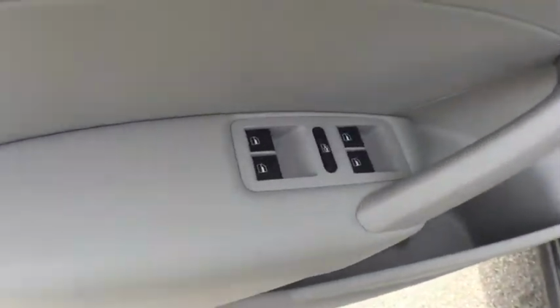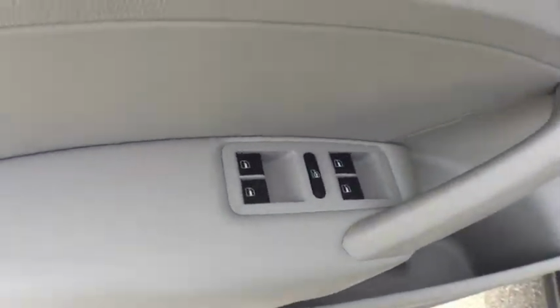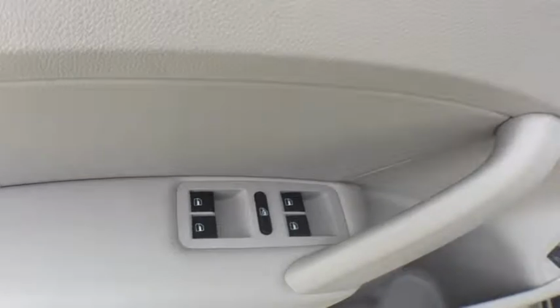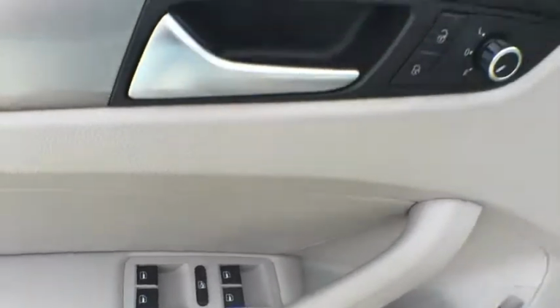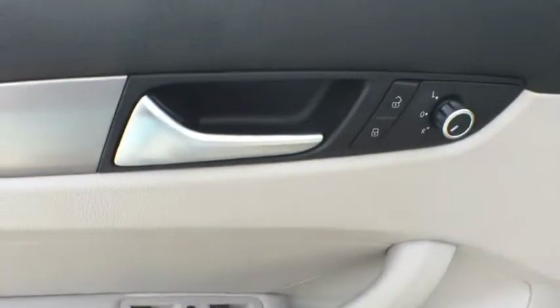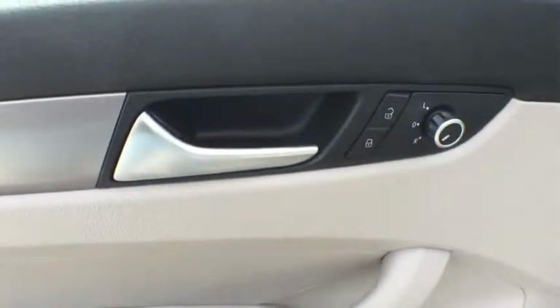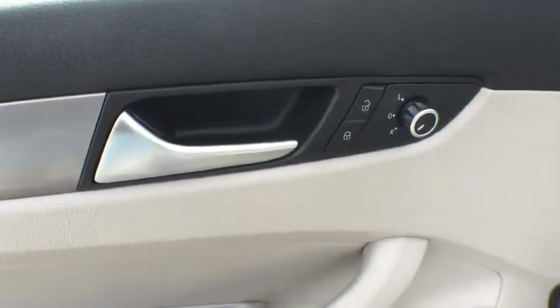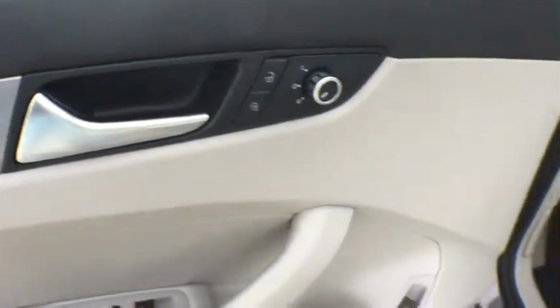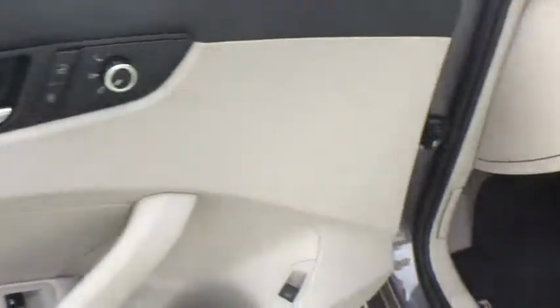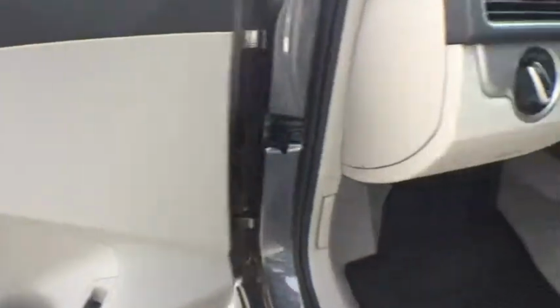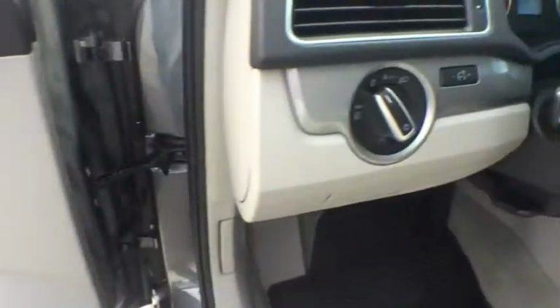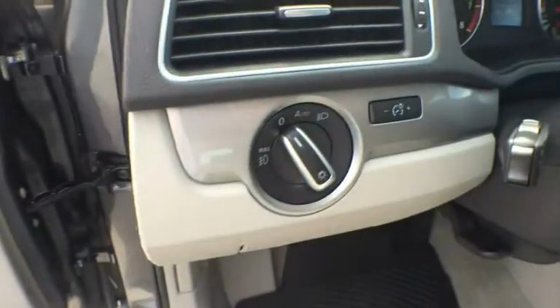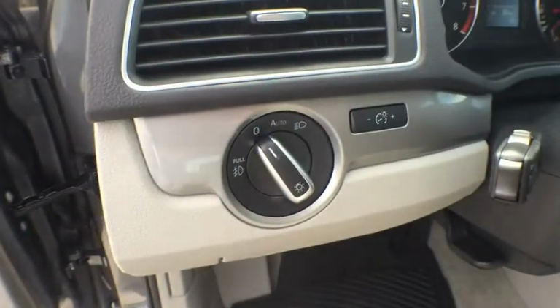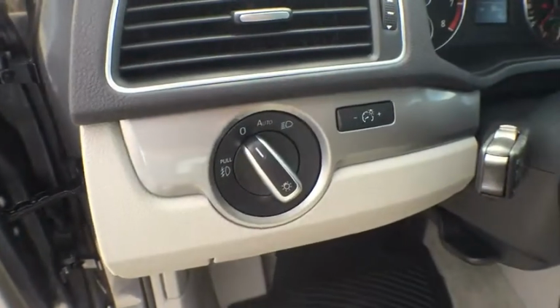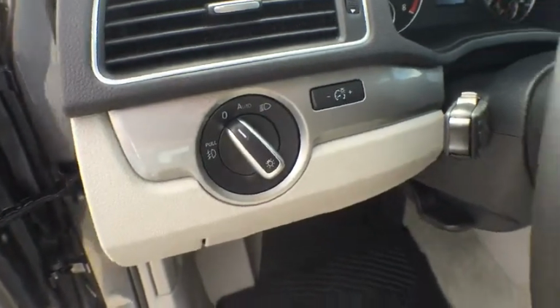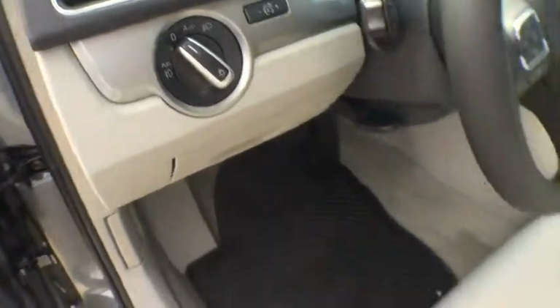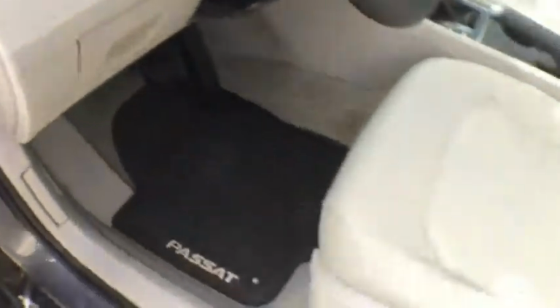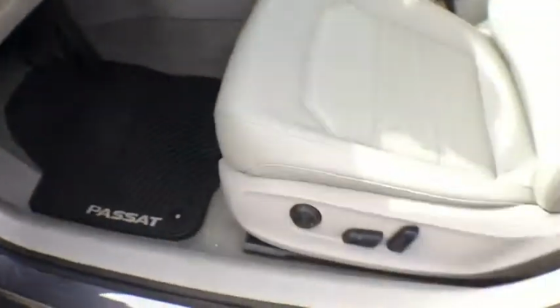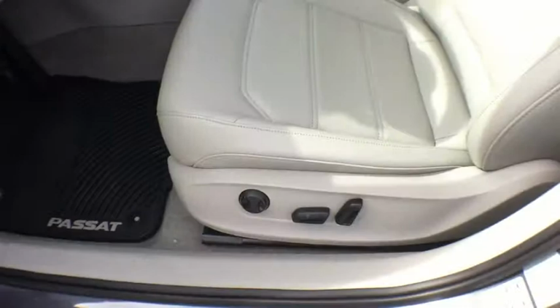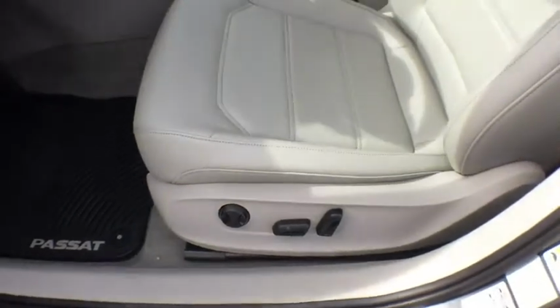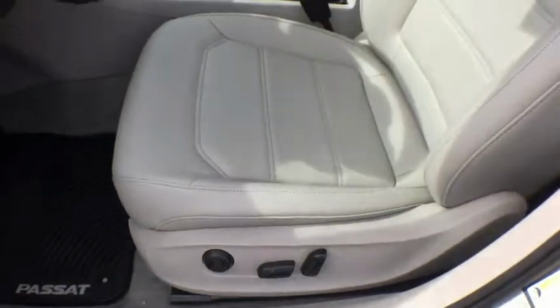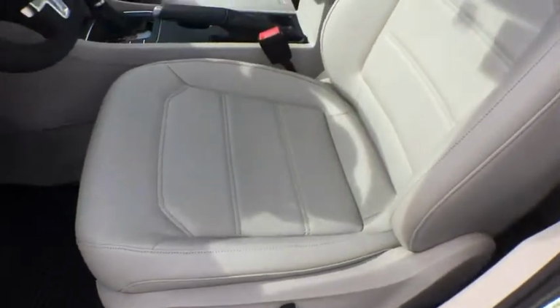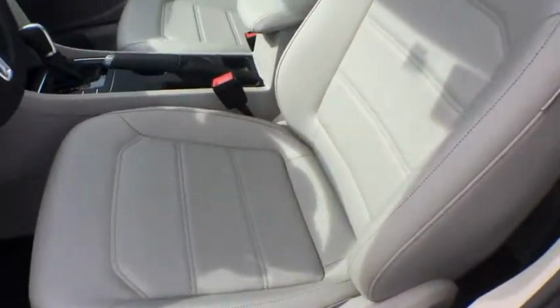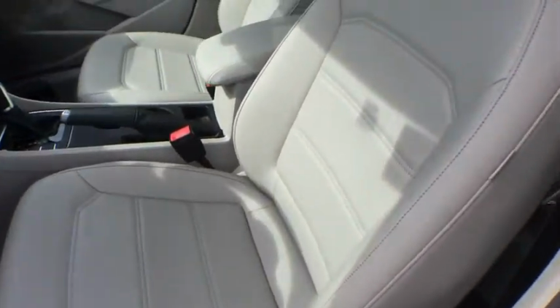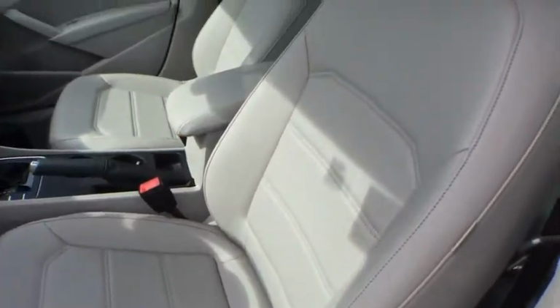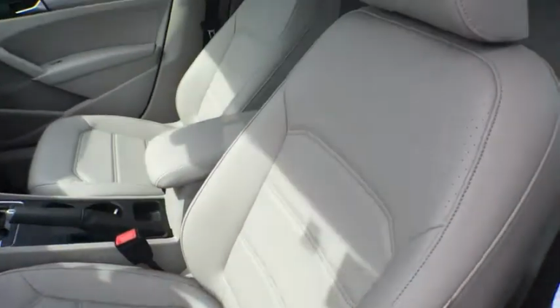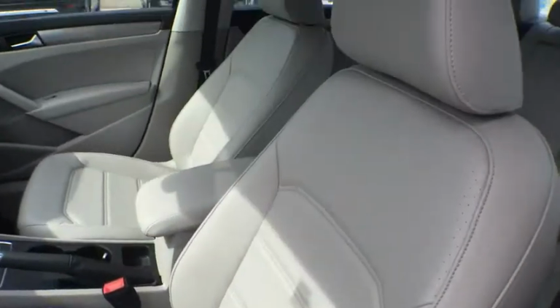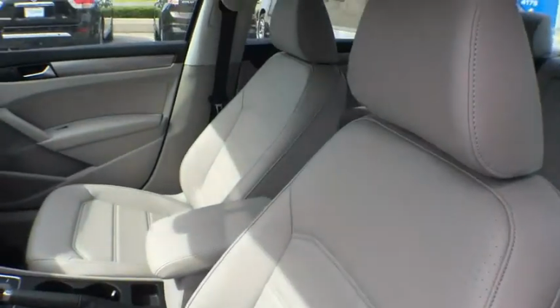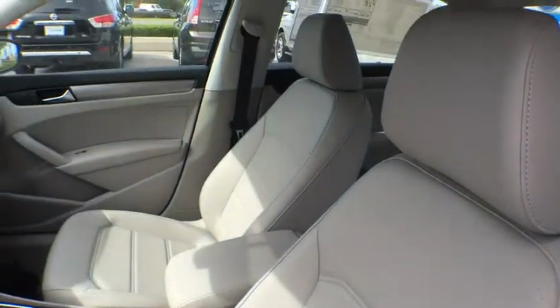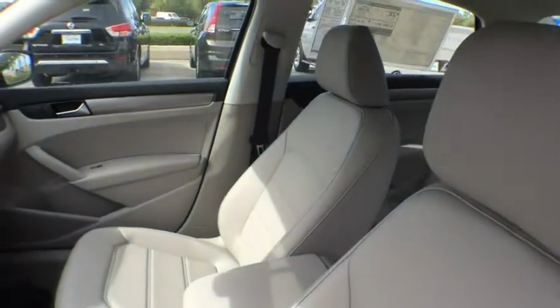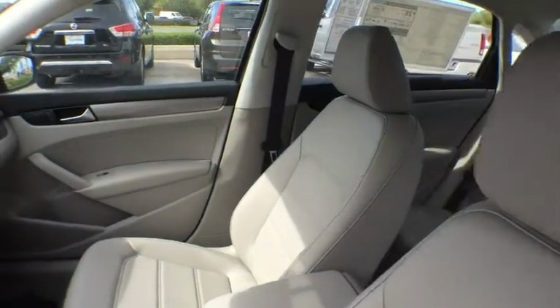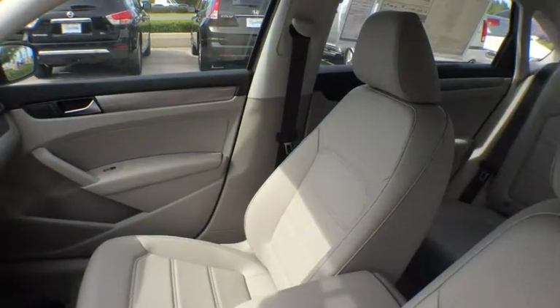Trip computer, heated front seats, power windows, rear window defroster, tachometer, remote keyless entry, brake assist, panic alarm, overhead console.